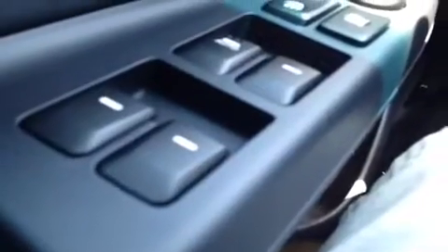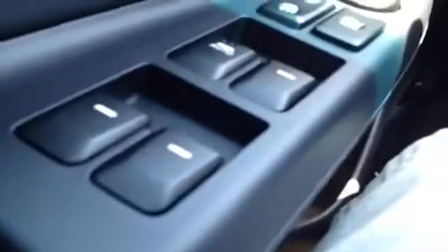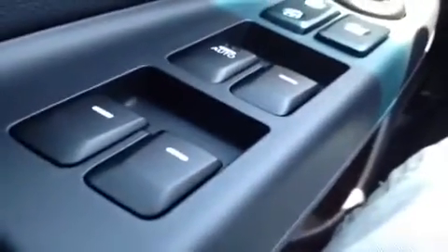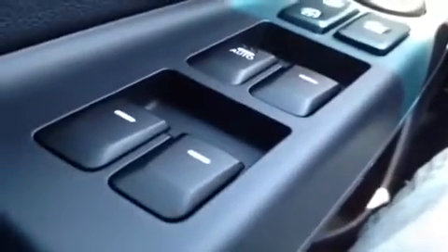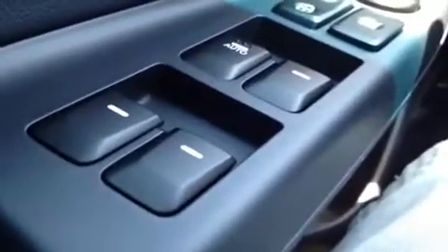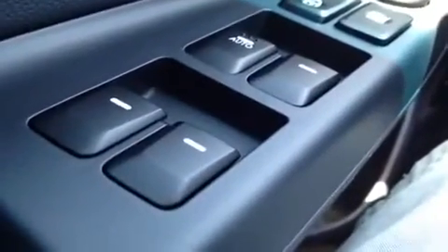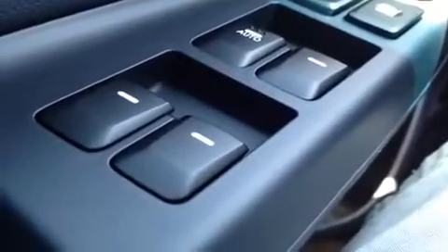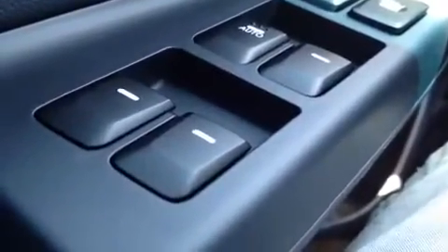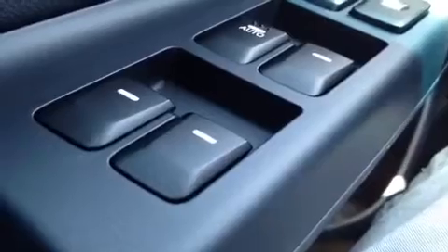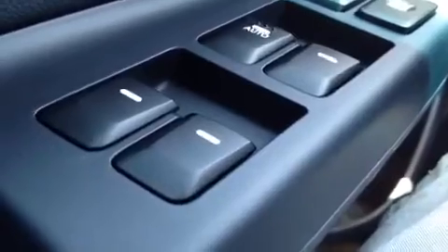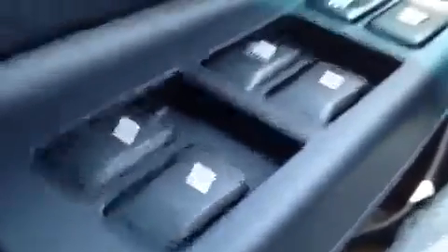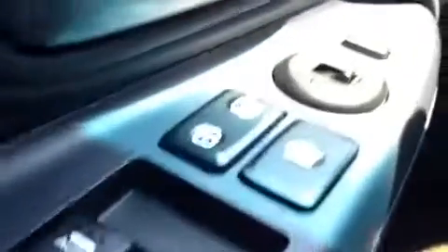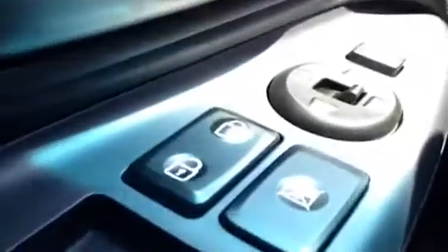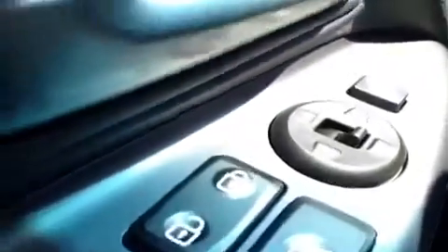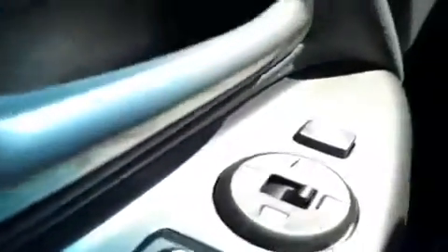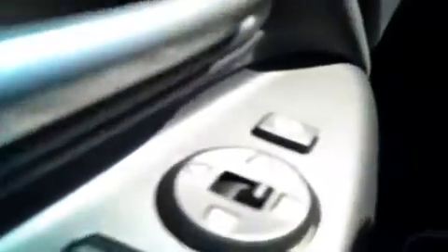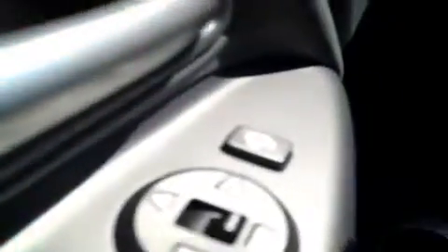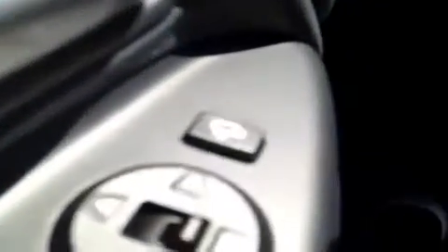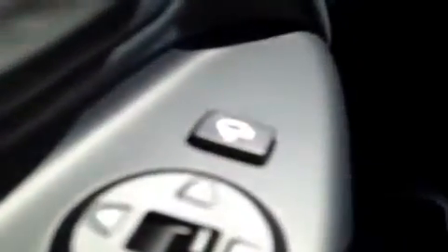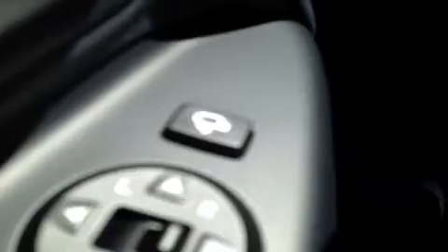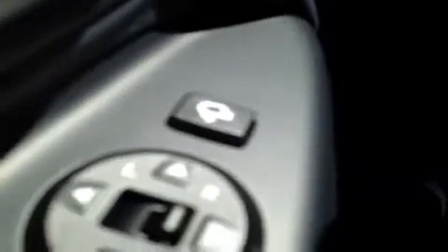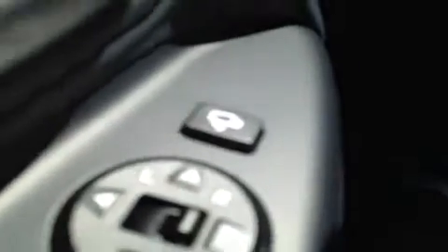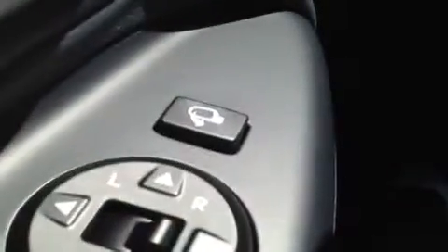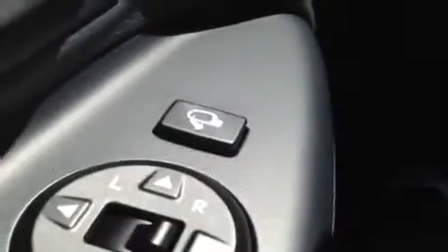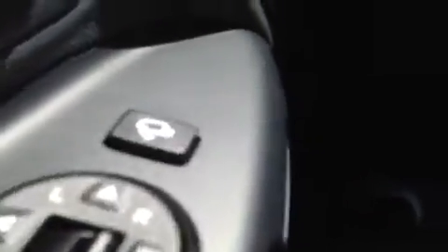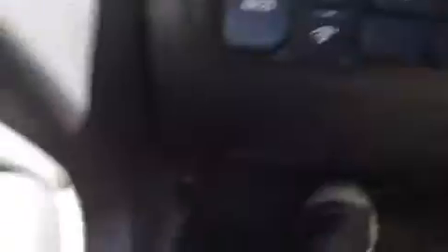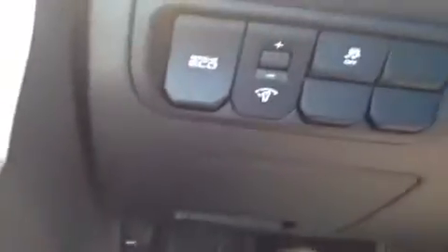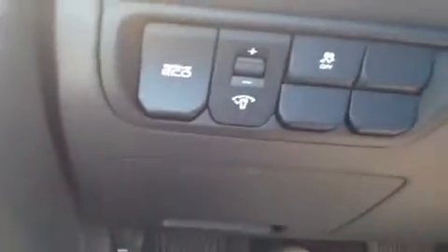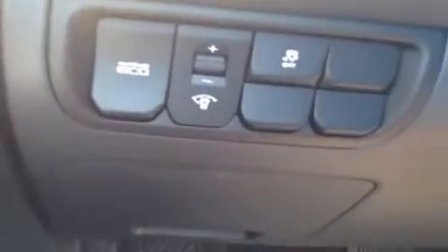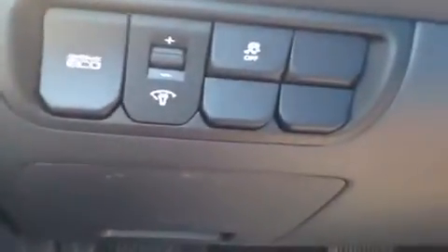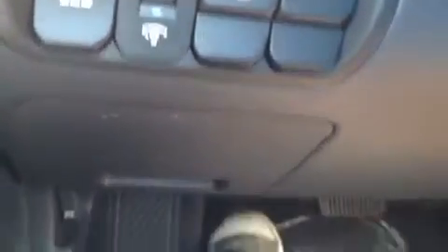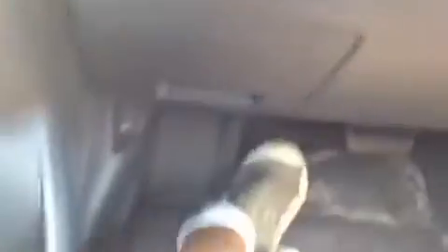All right, we're here in the driver's seat. We have a bunch of great features to show you, starting with power windows, power locks, power mirrors, and we have a power folding mirror control. Back here, we have the active eco and traction controls.